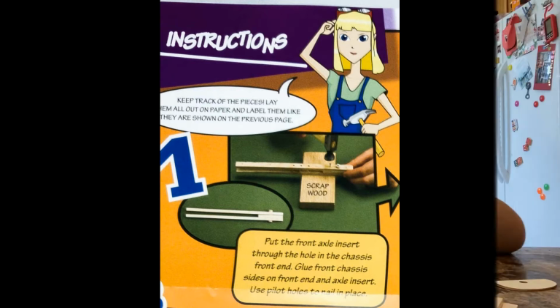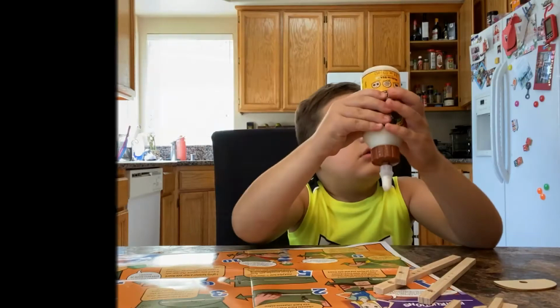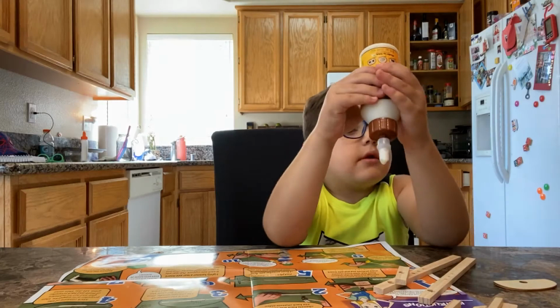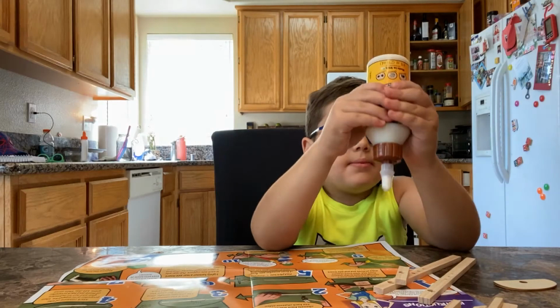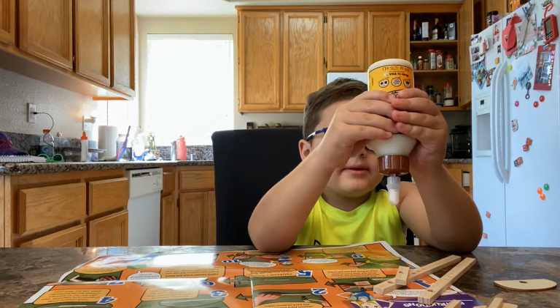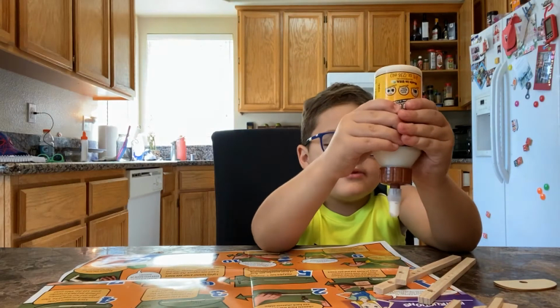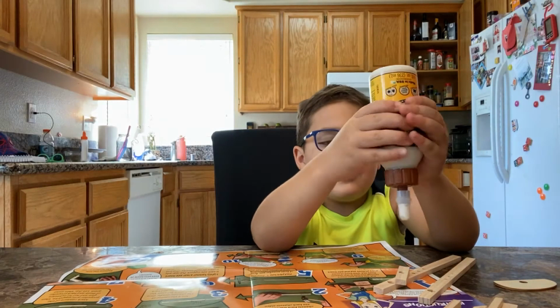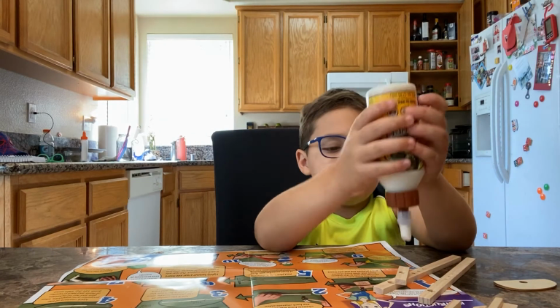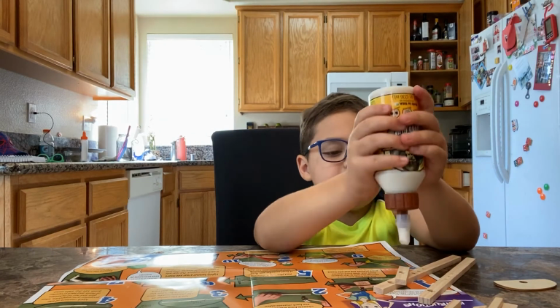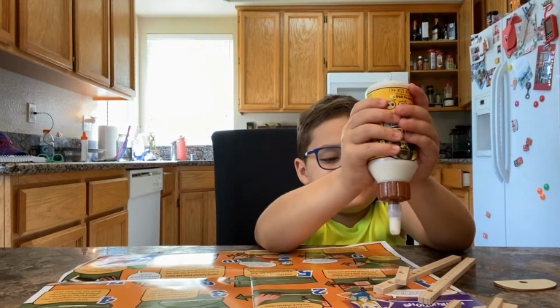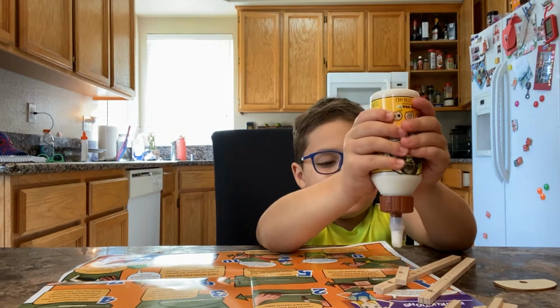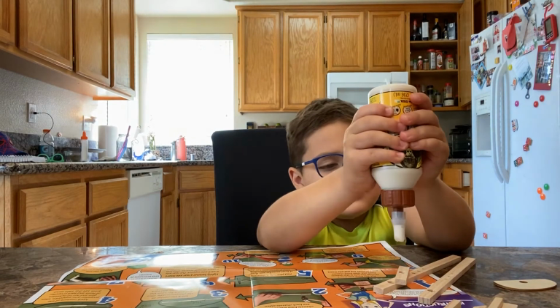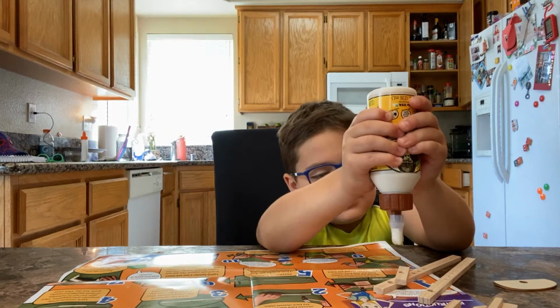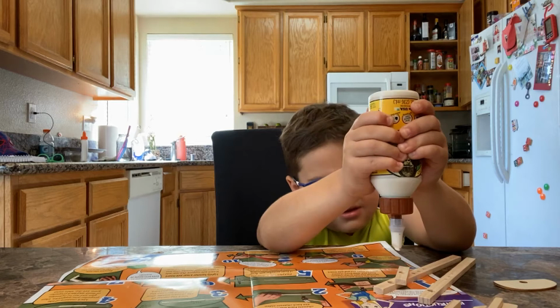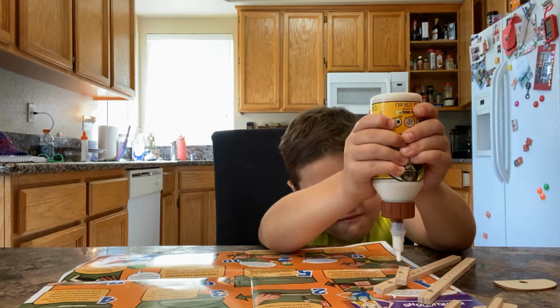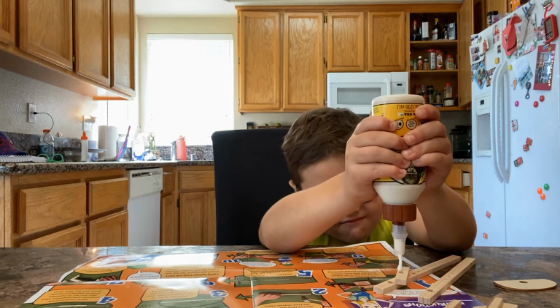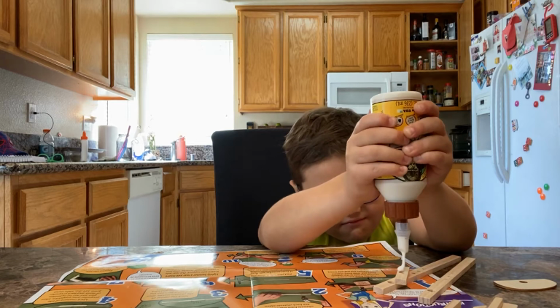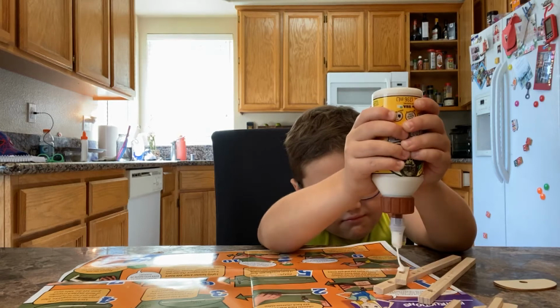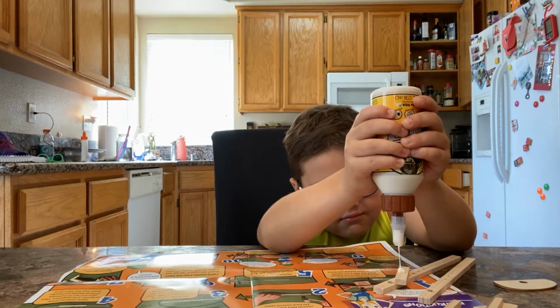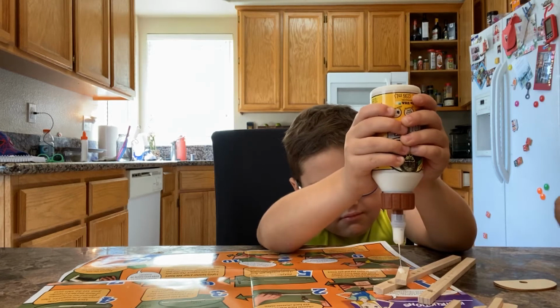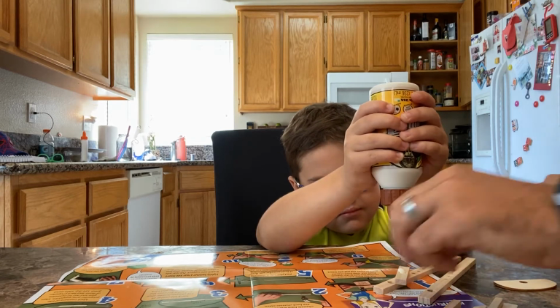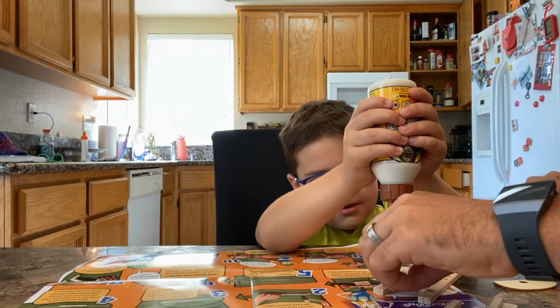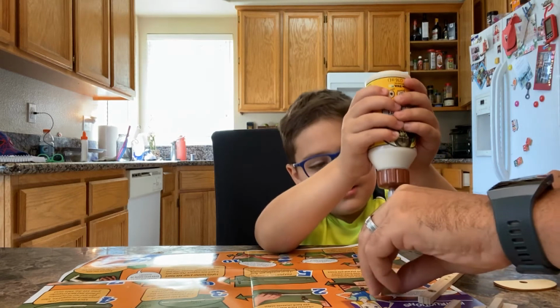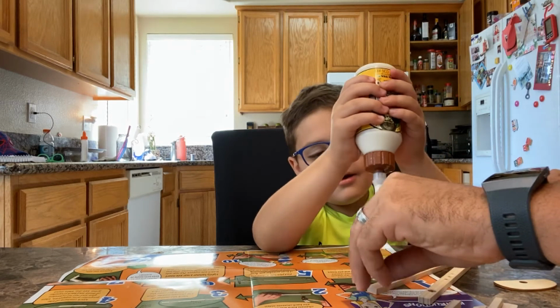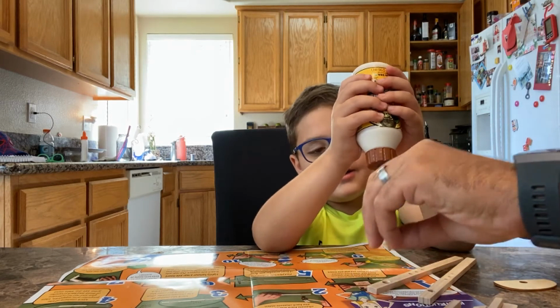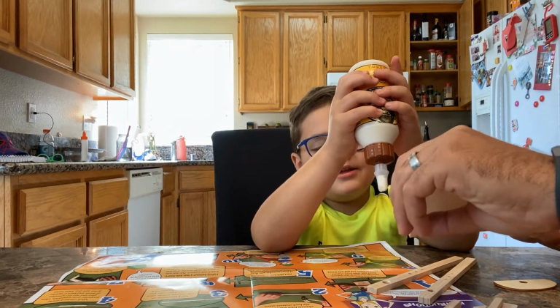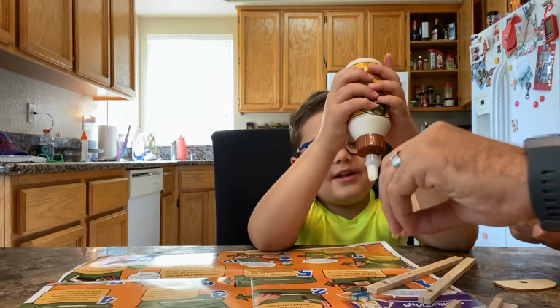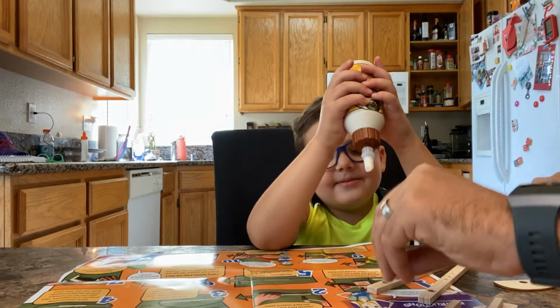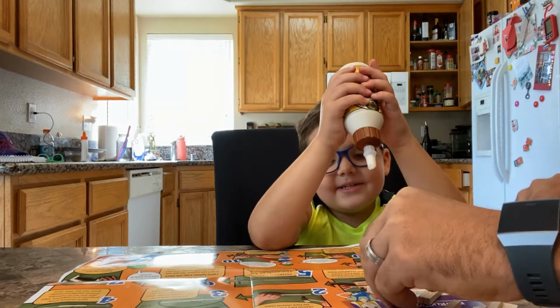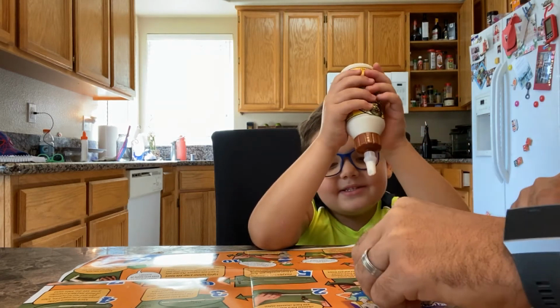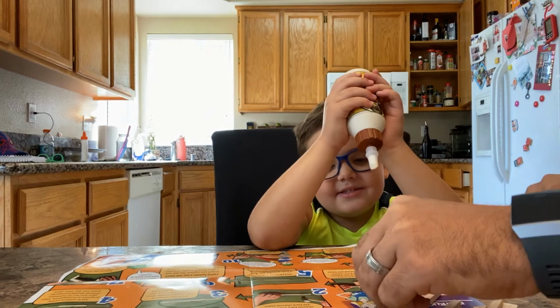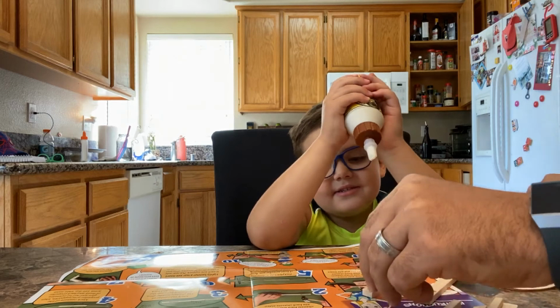We can put some glue on this one. Yeah, not too much. Whoa! Is that too much? Yeah.